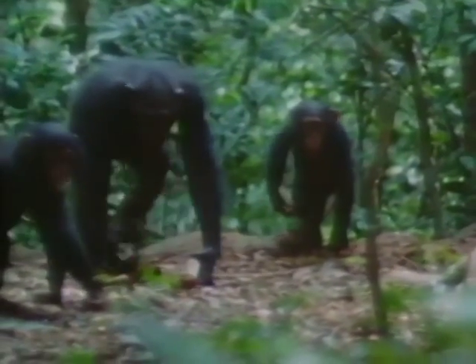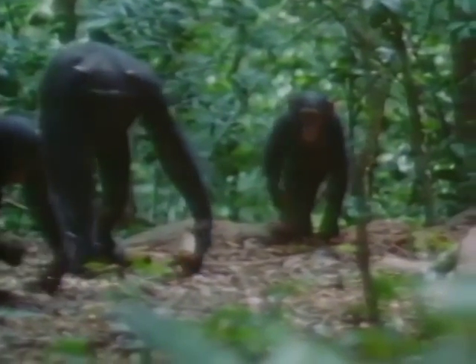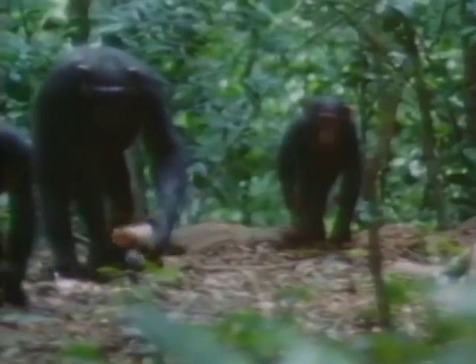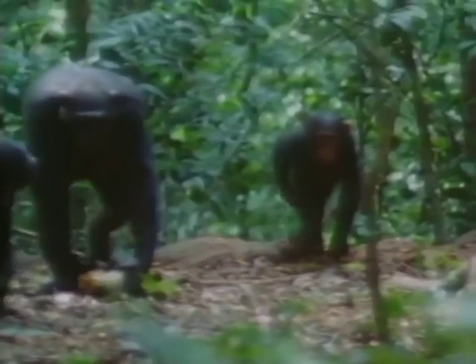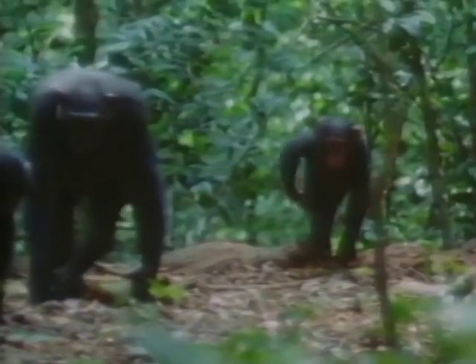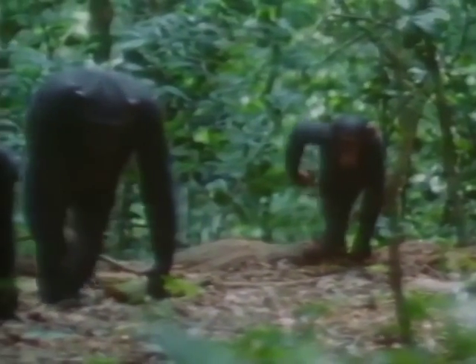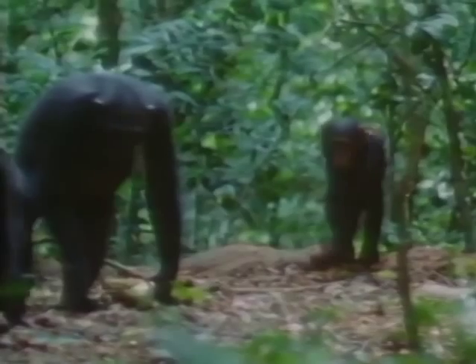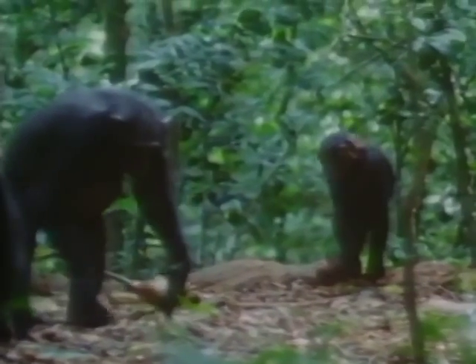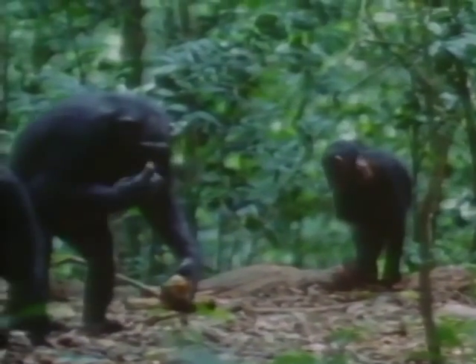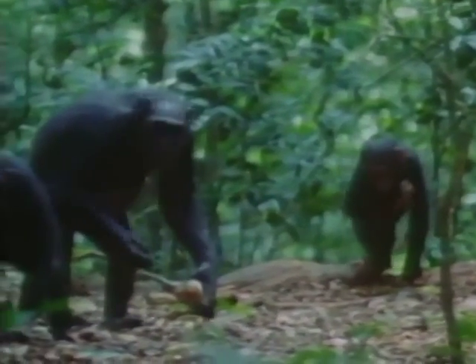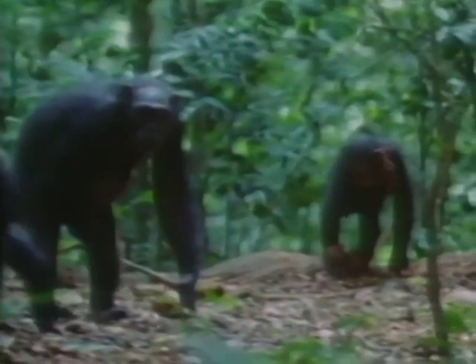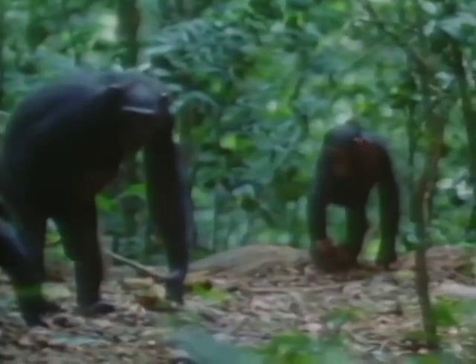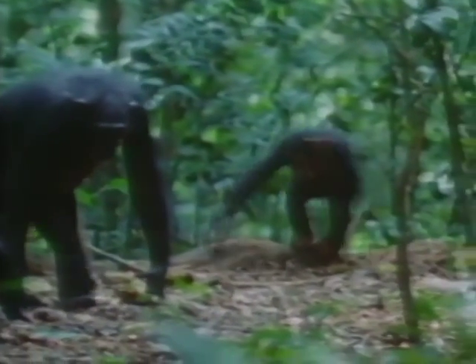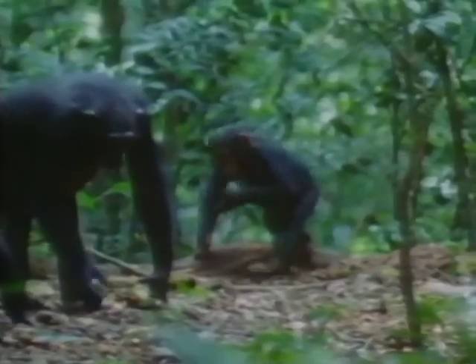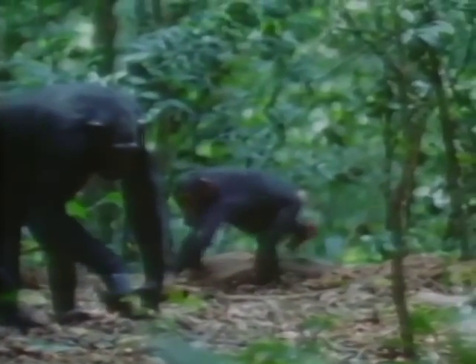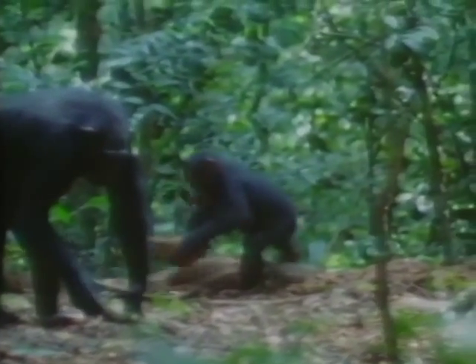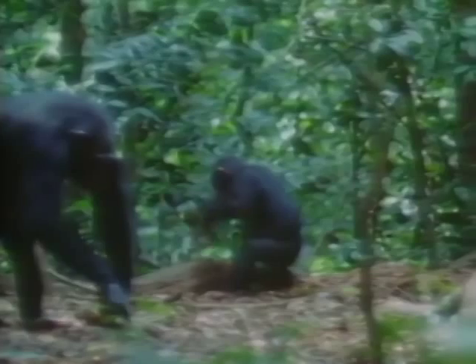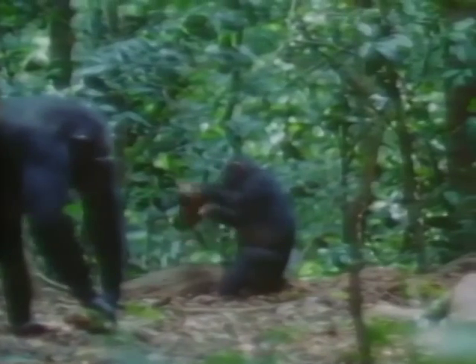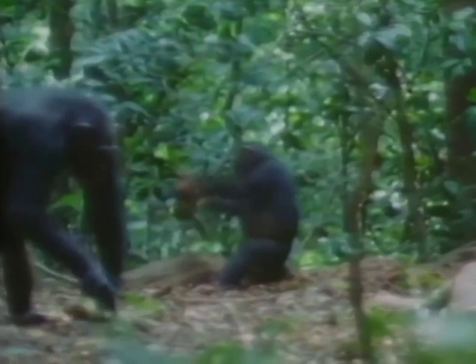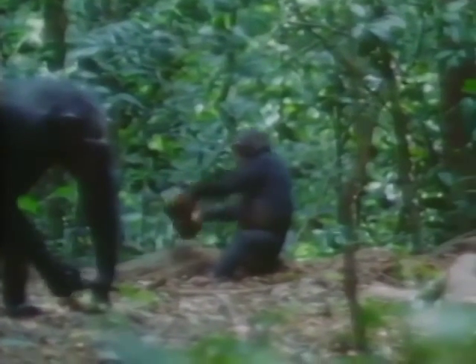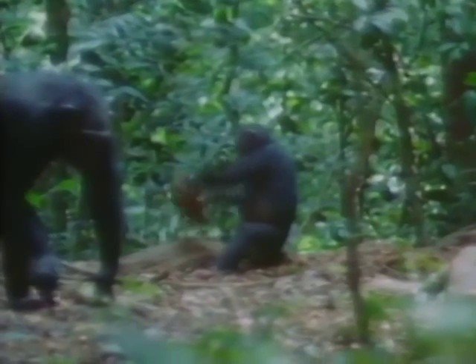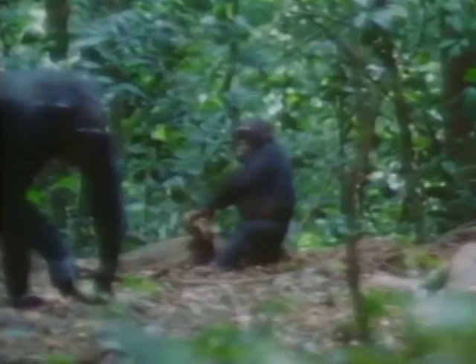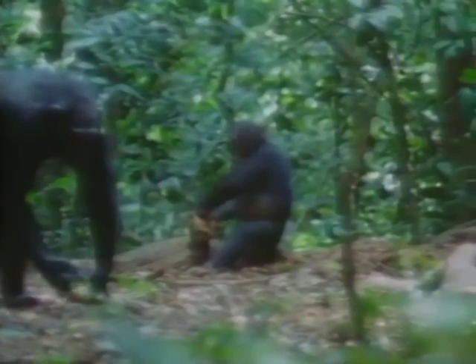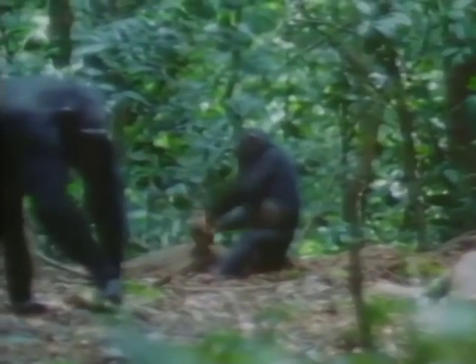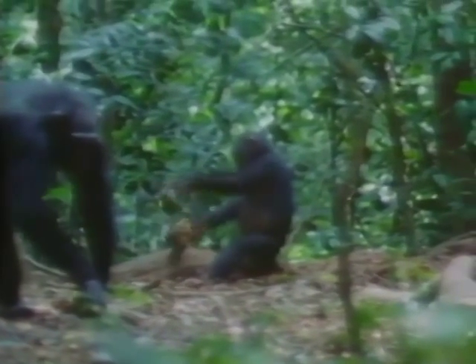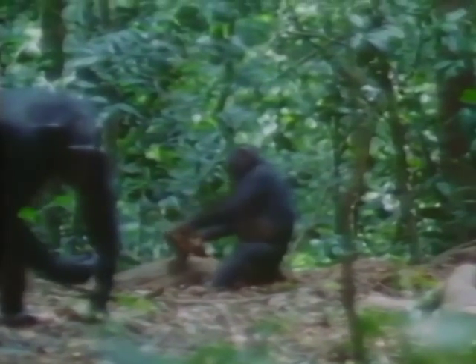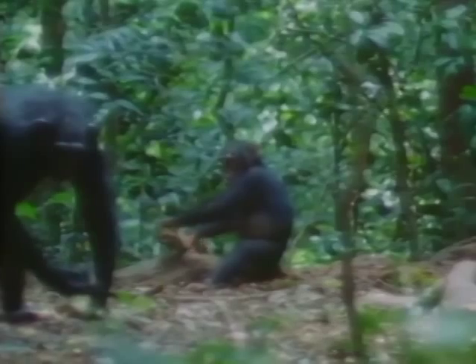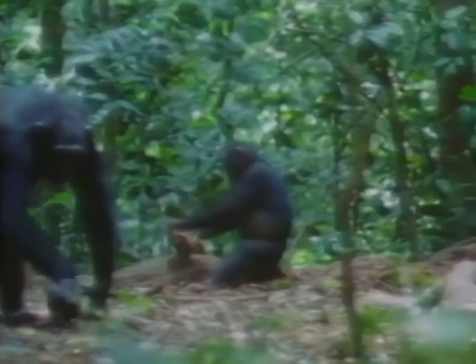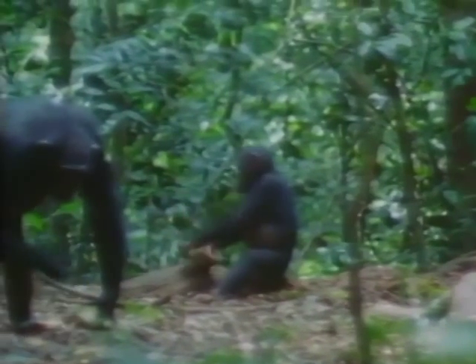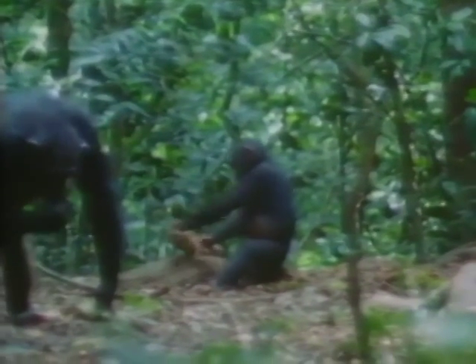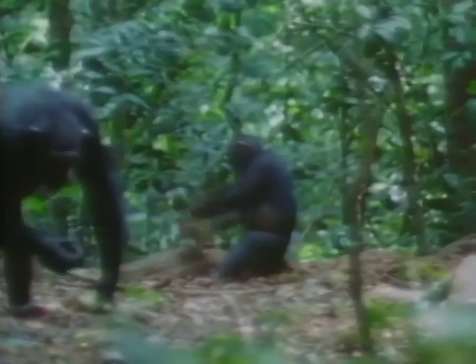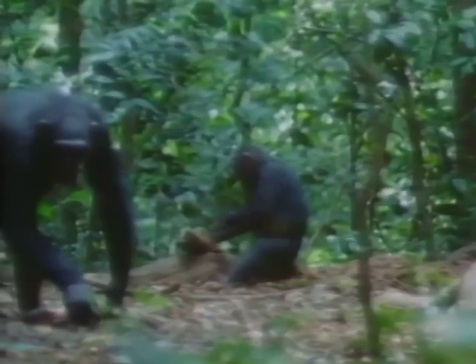From four years onwards, there is a gradual transition as infants acquire more and more of their mother's nut-cracking skills. This youngster clearly has the right technique and sufficient strength, but the only hammer available is no good and he is failing to crack.